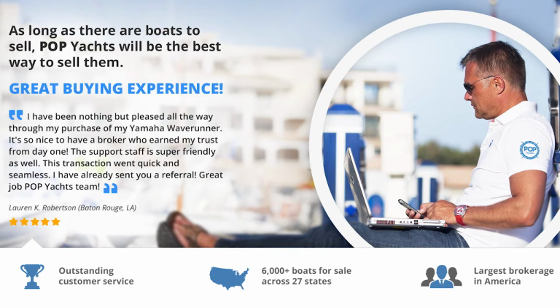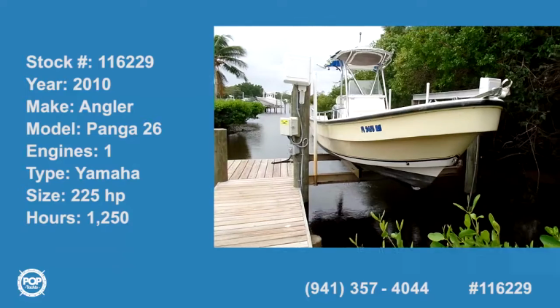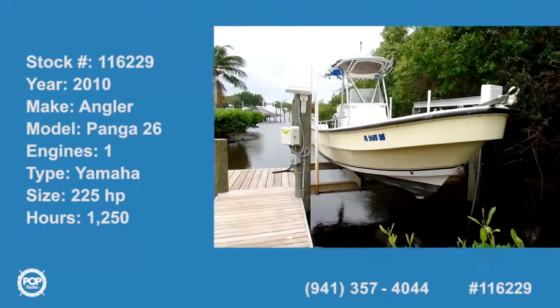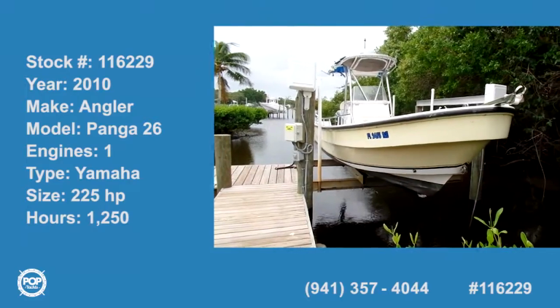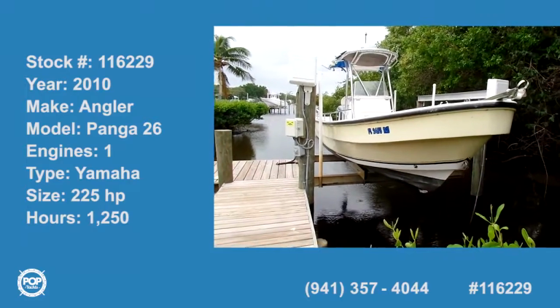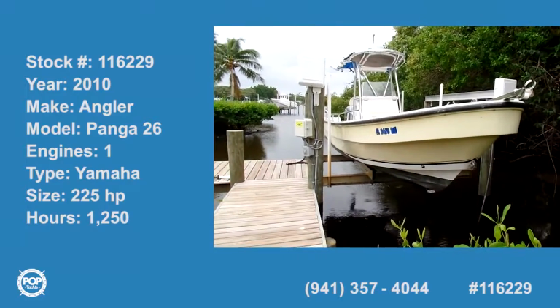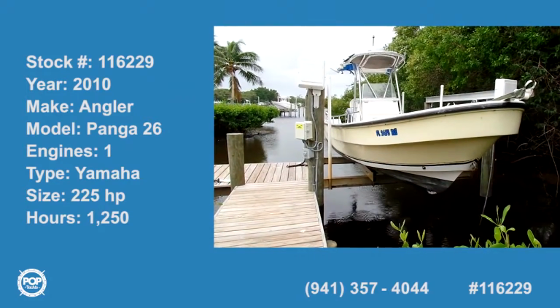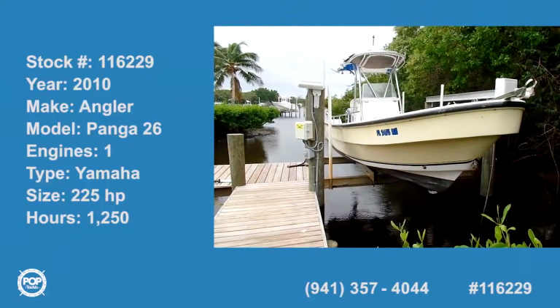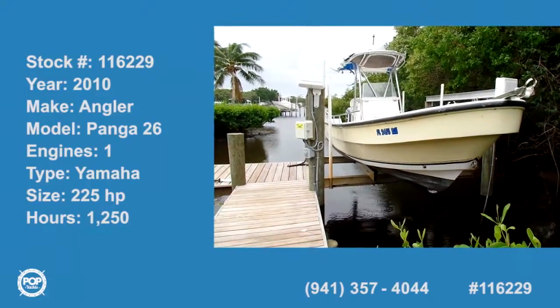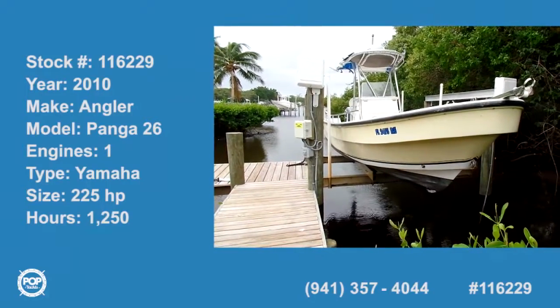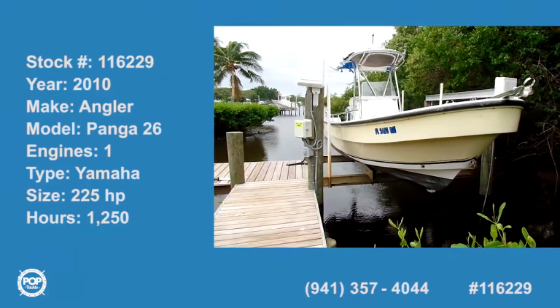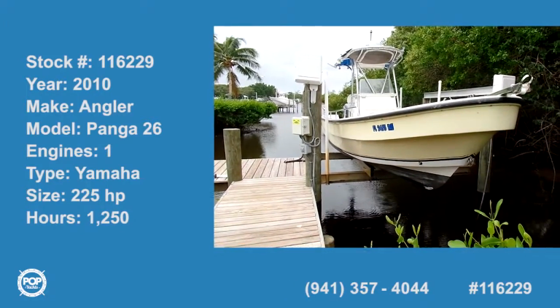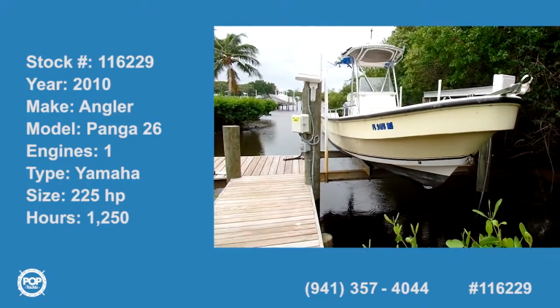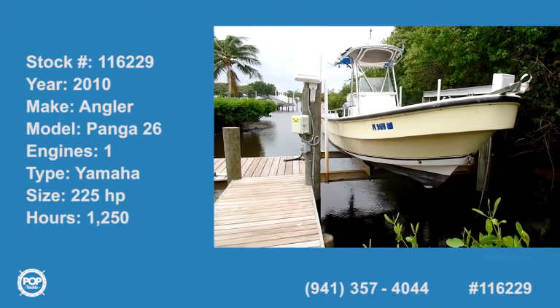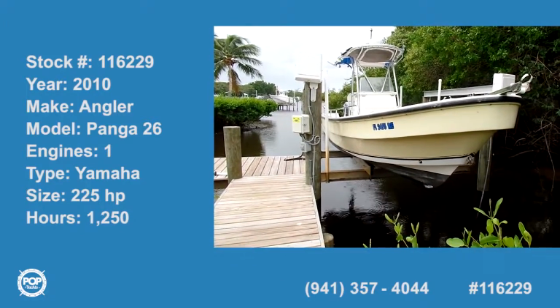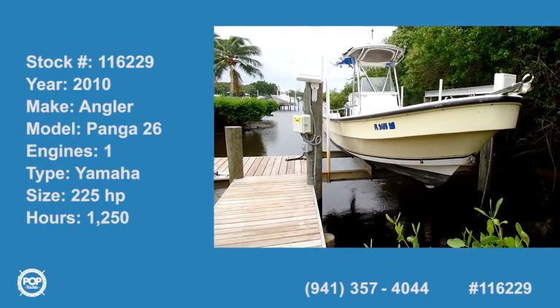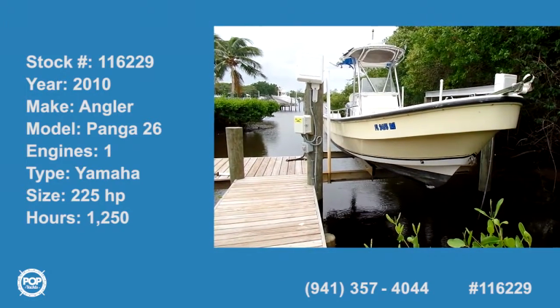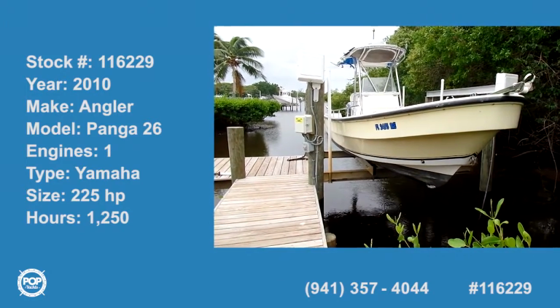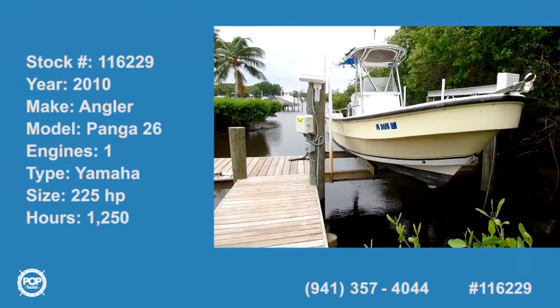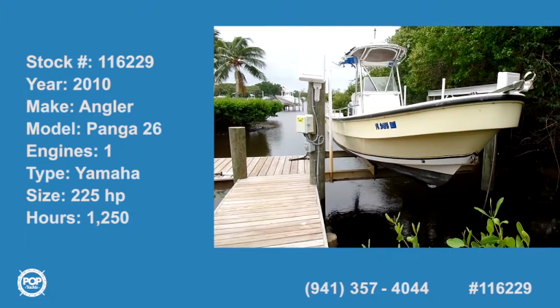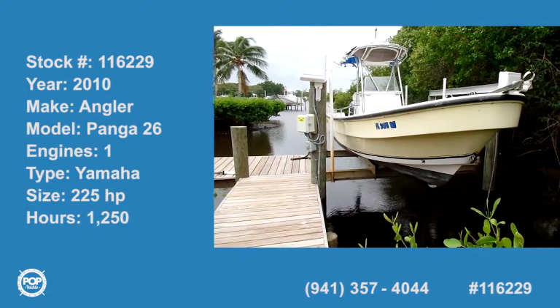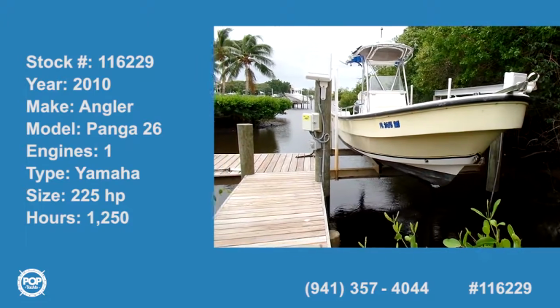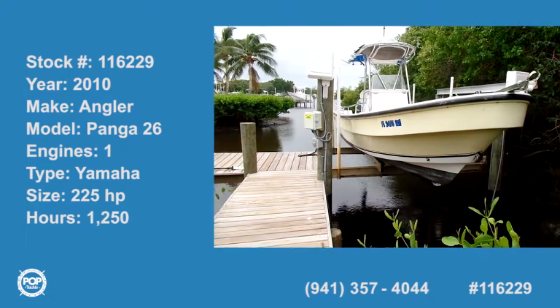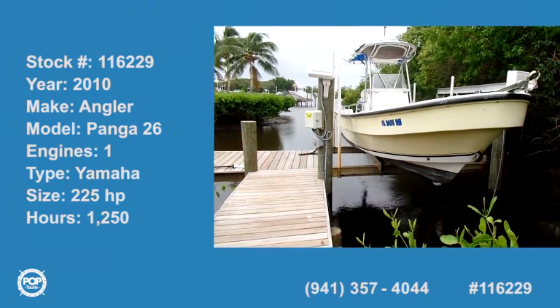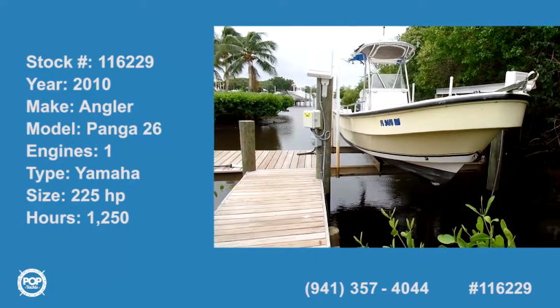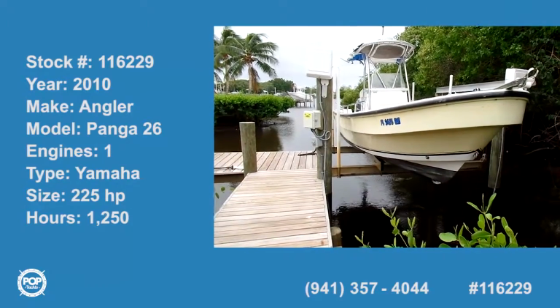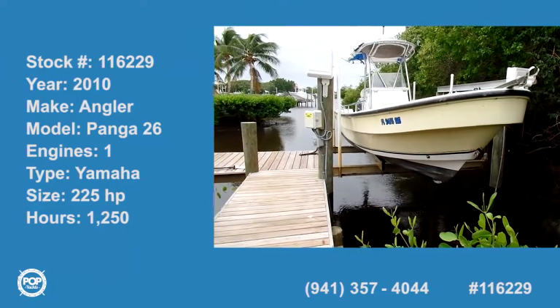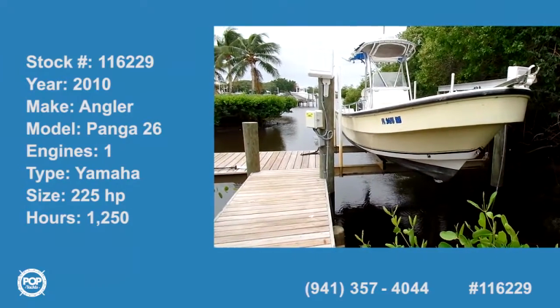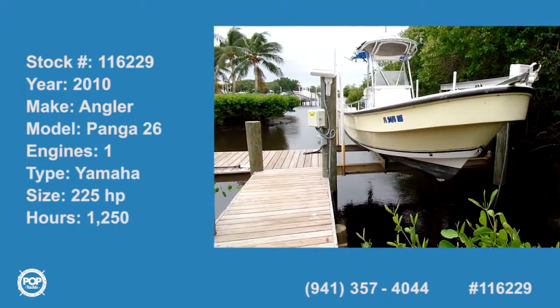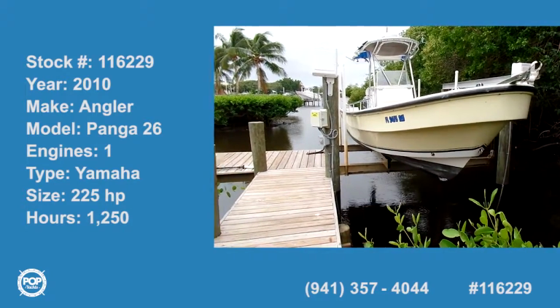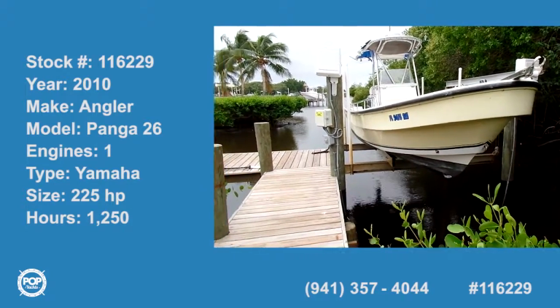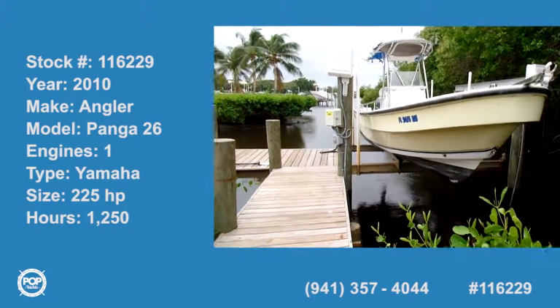This is Howard Barr in Tequesta, Florida, and we are on the exterior of an Angler Panga 26, stock number 116229.